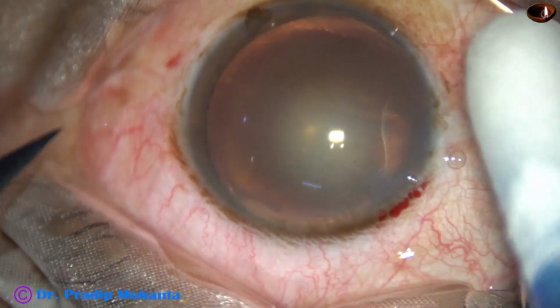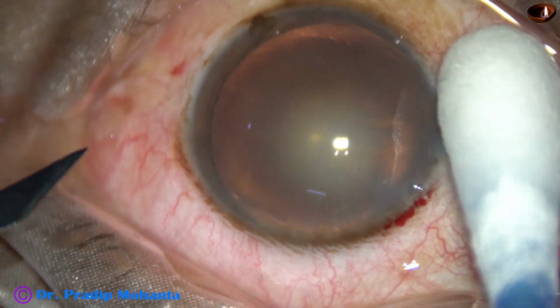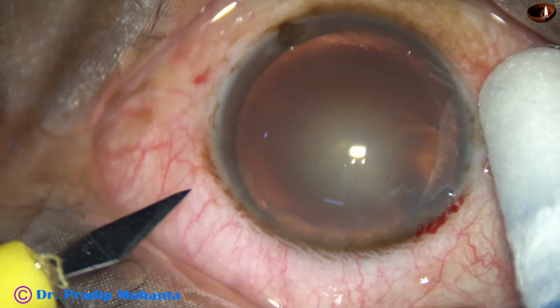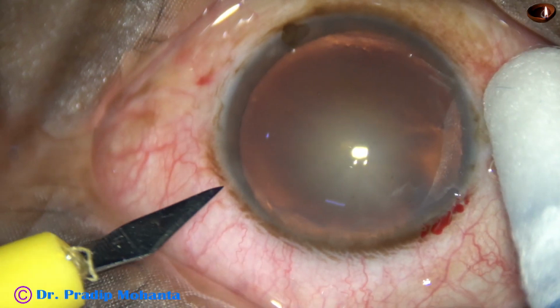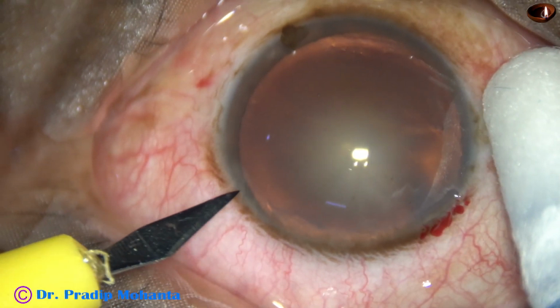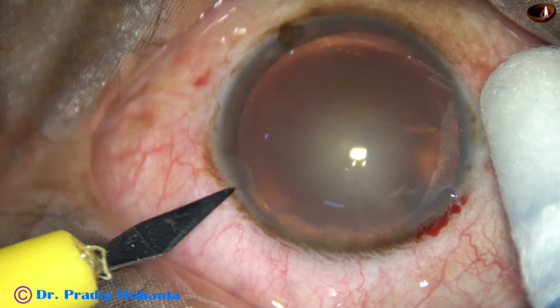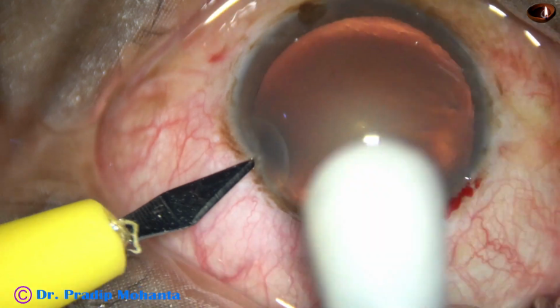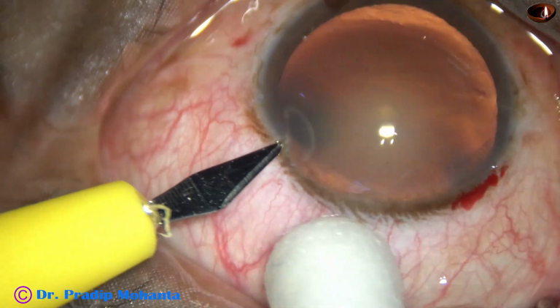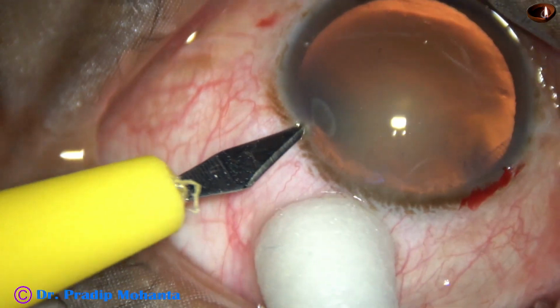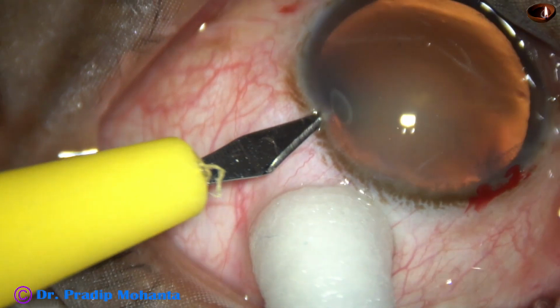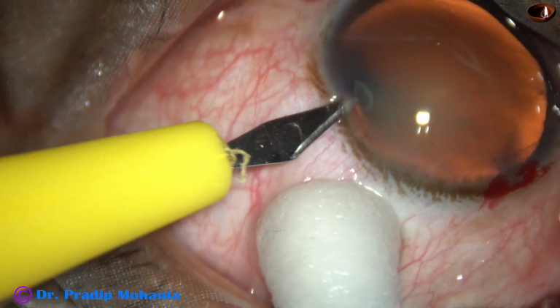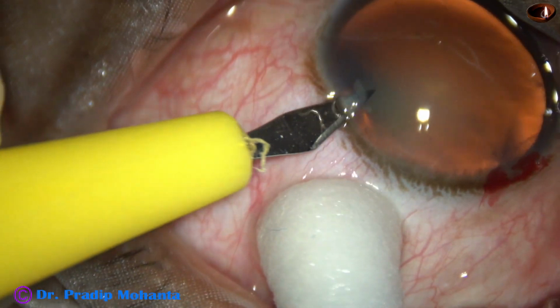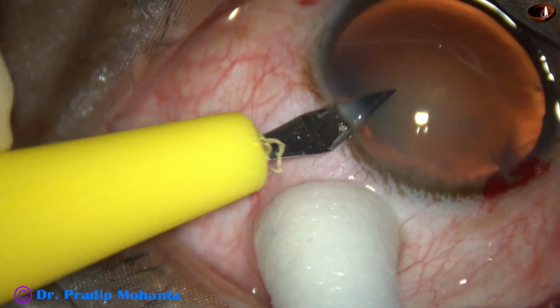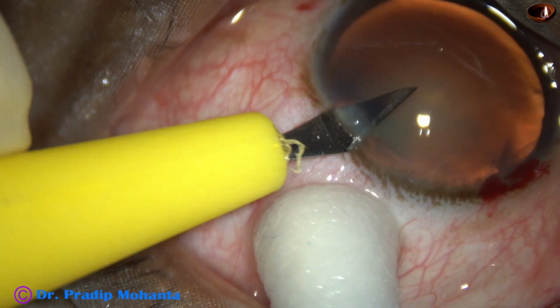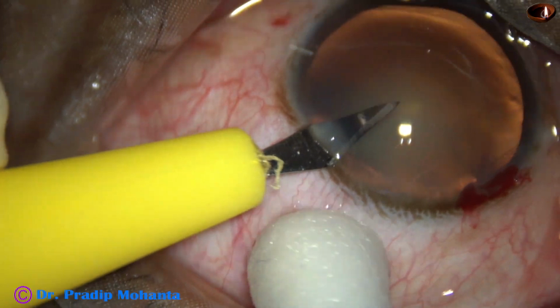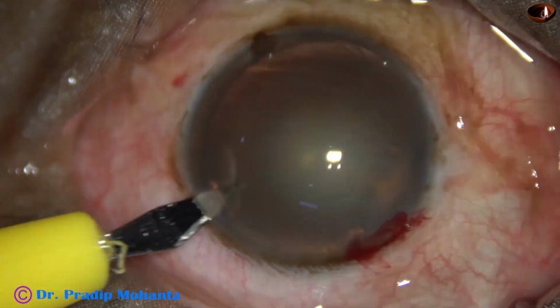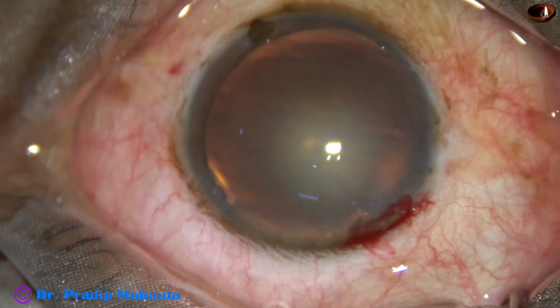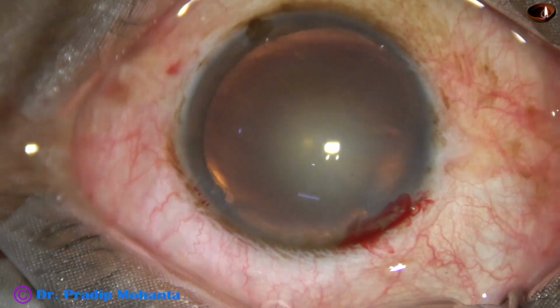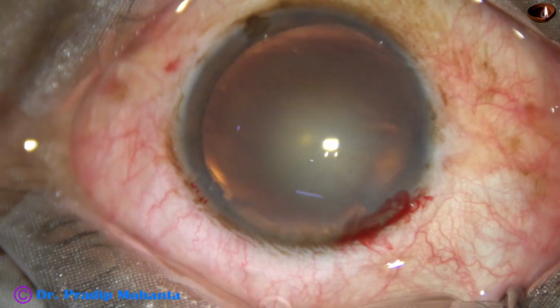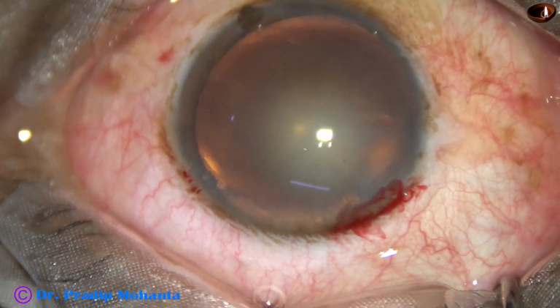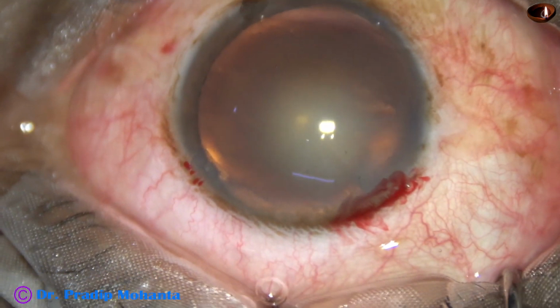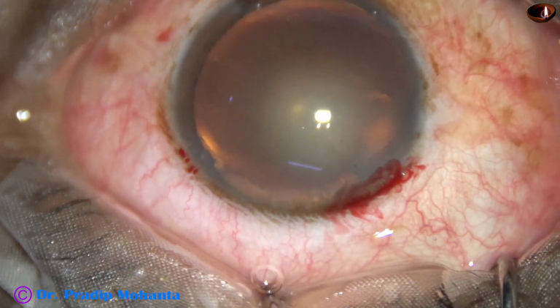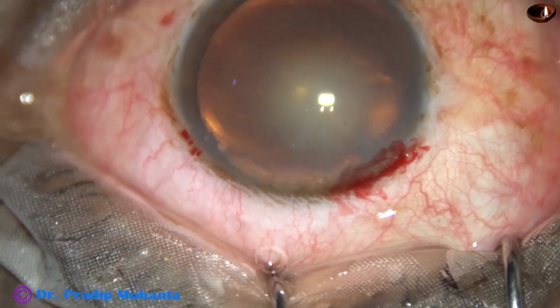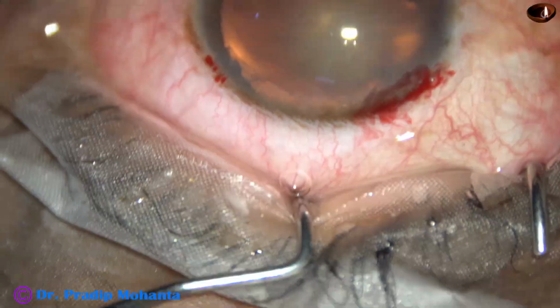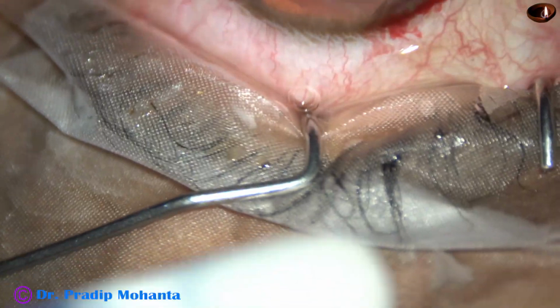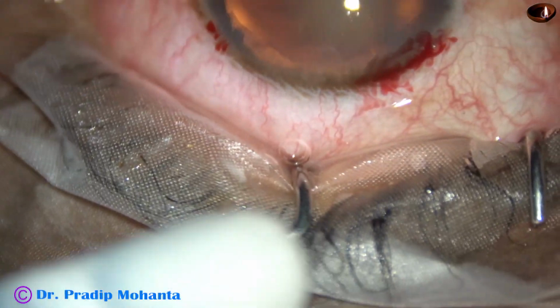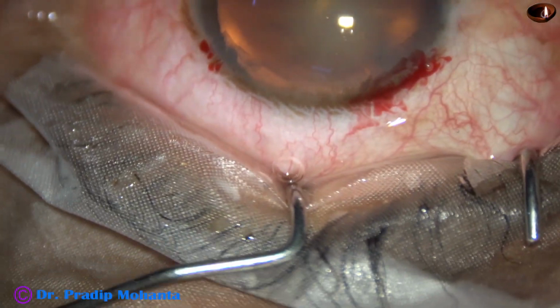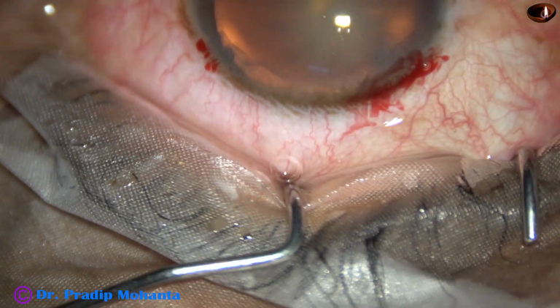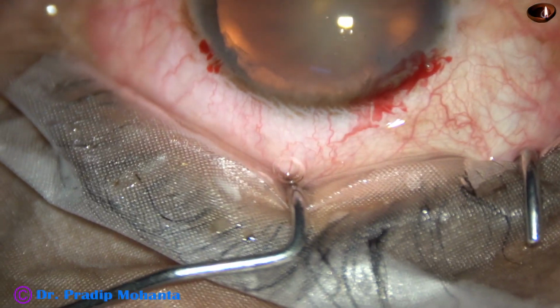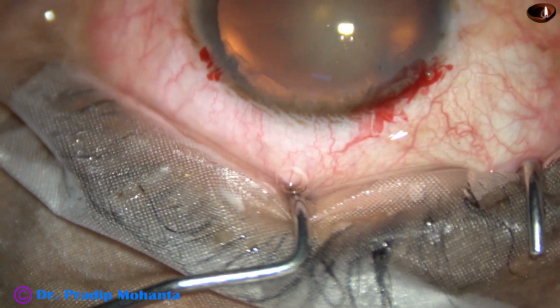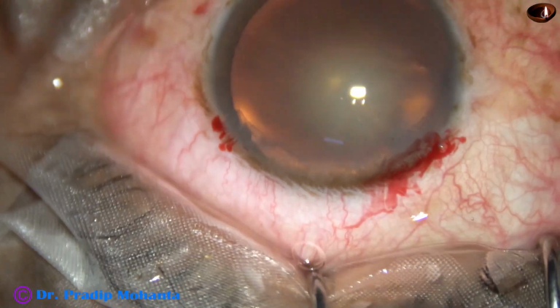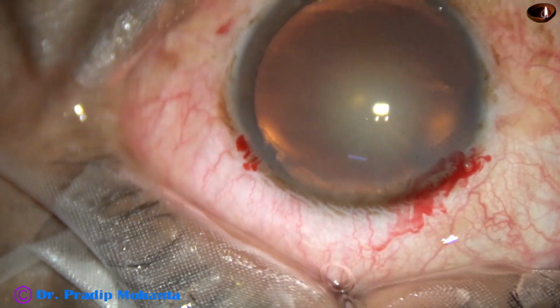Now a side port is made about 3 clock hours away from the main incision on the left side, and only one side port has been made in this case.